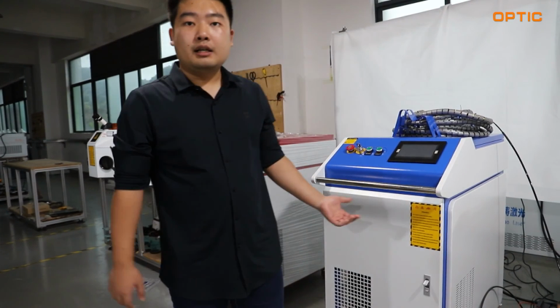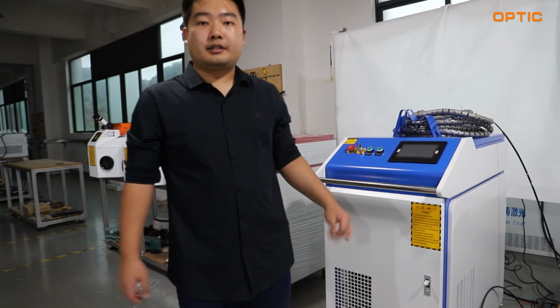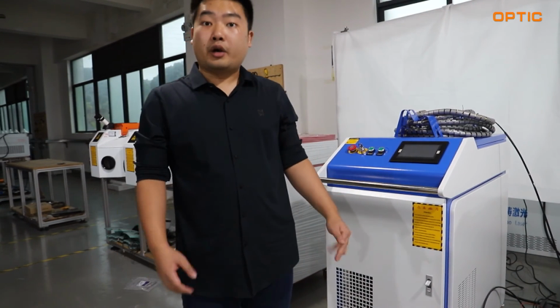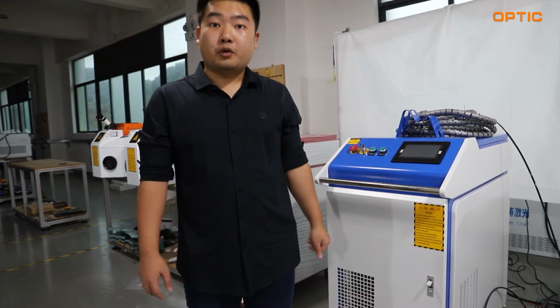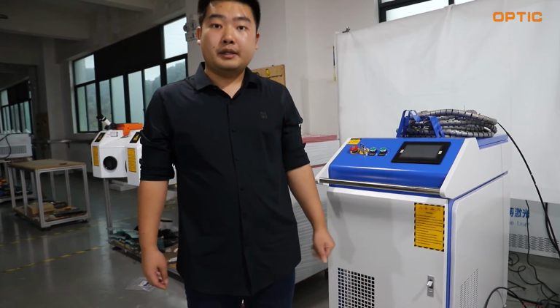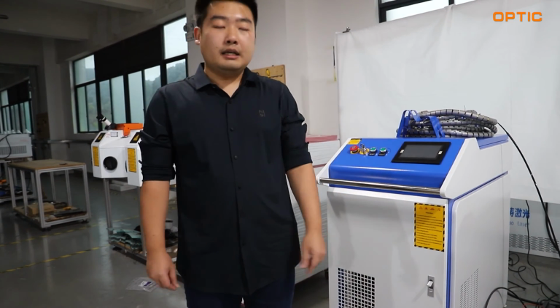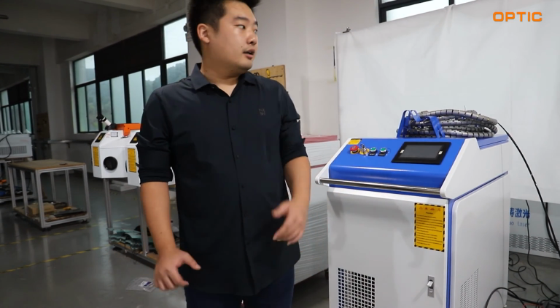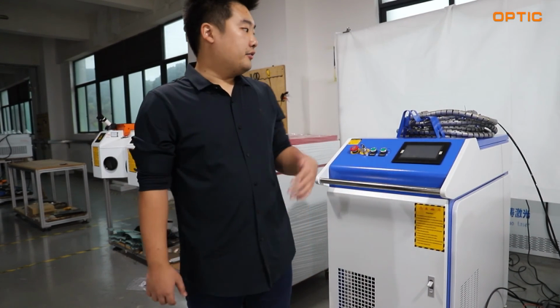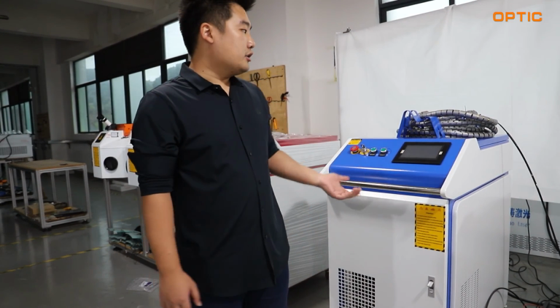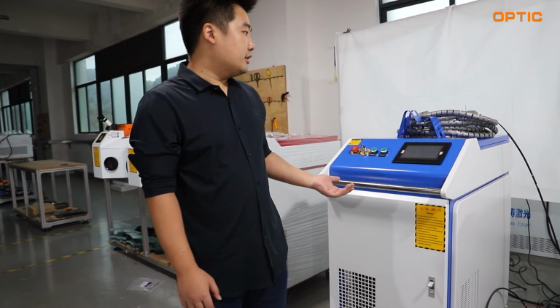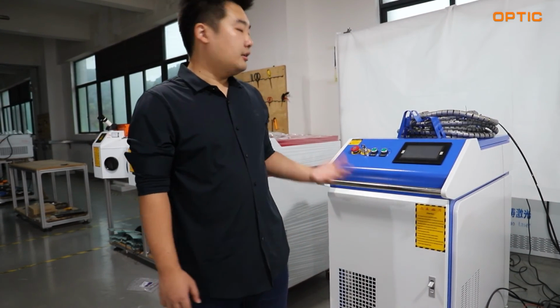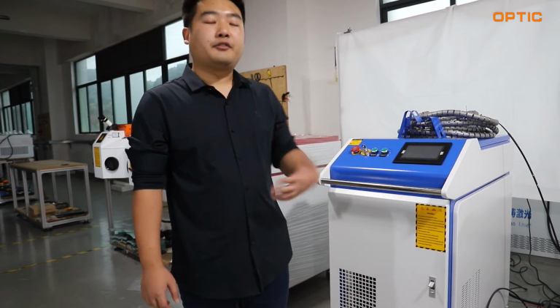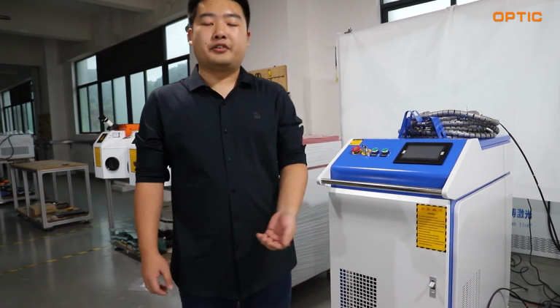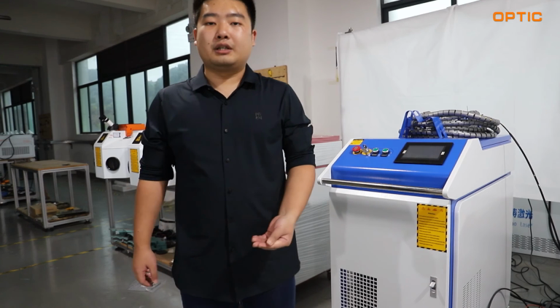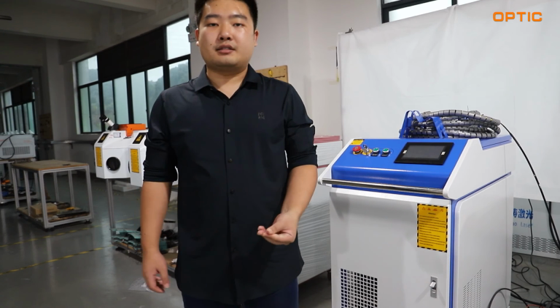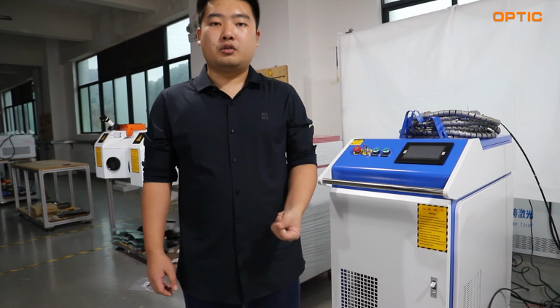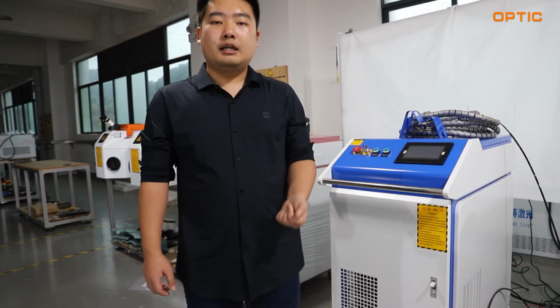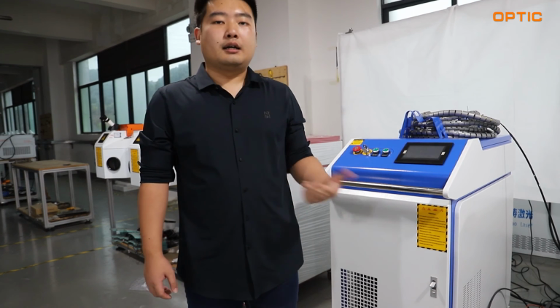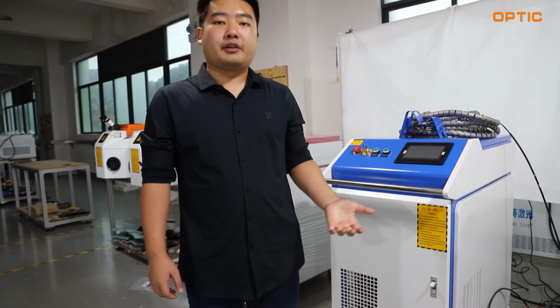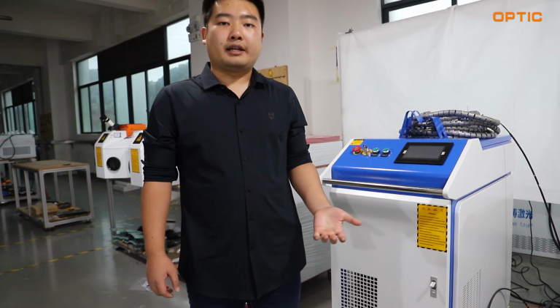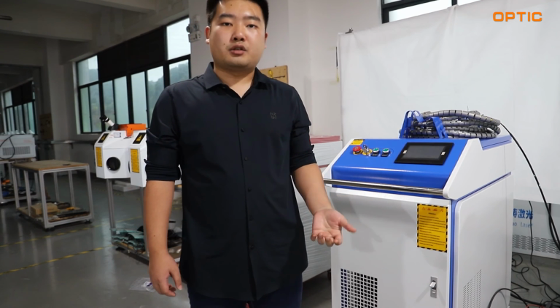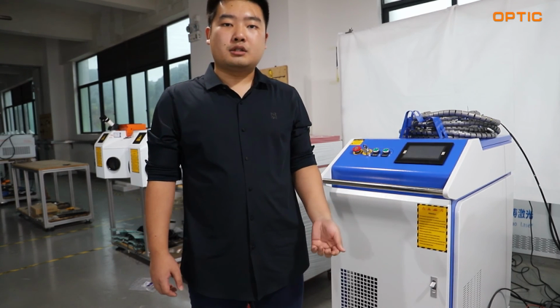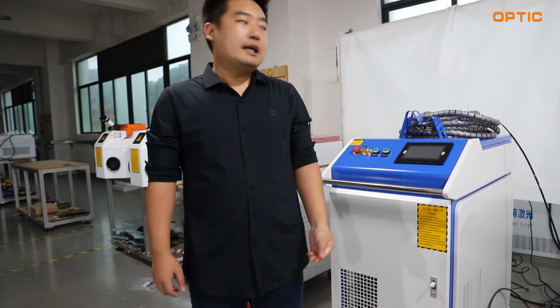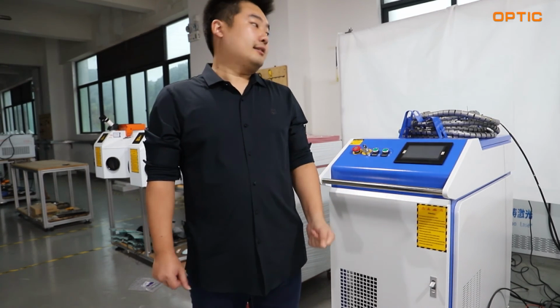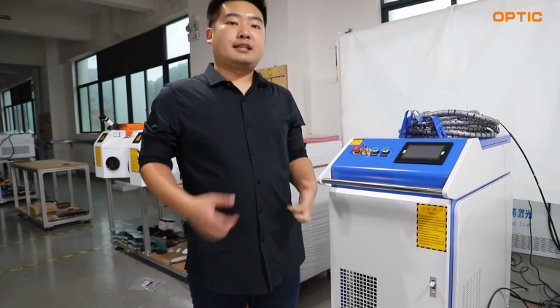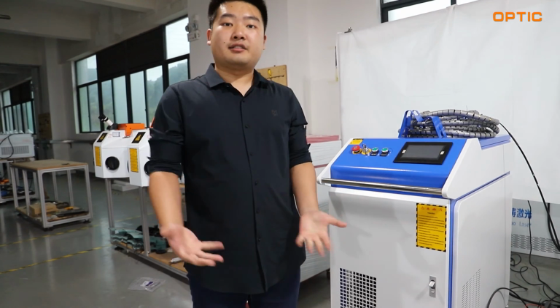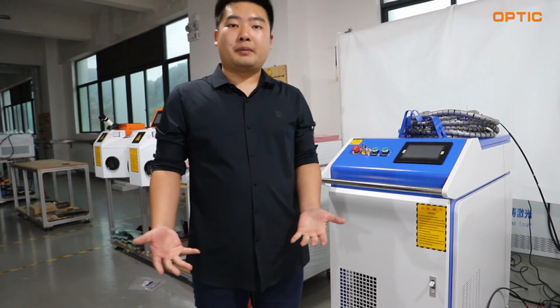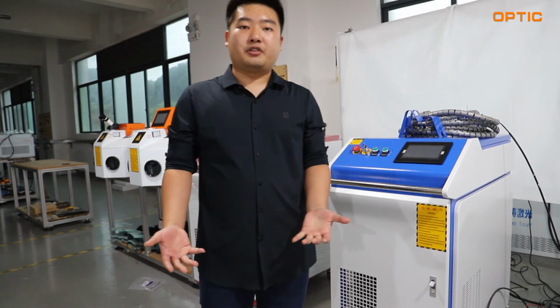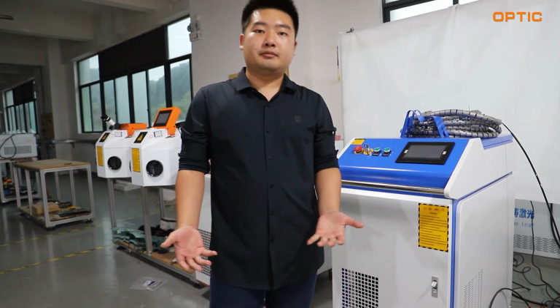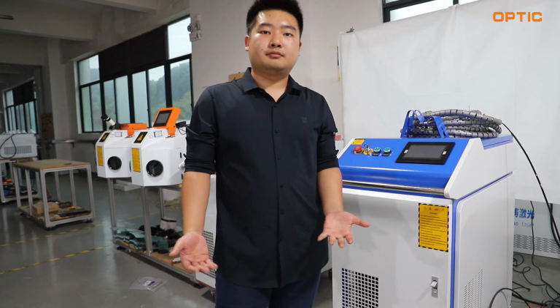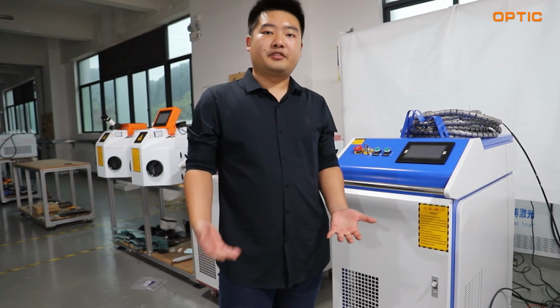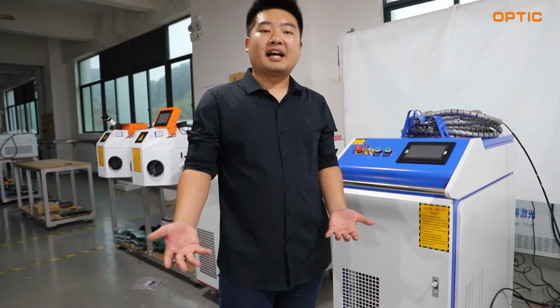These are the welding equipment. If you are interested, feel free to let us know if you have any questions. Thanks very much for your time.